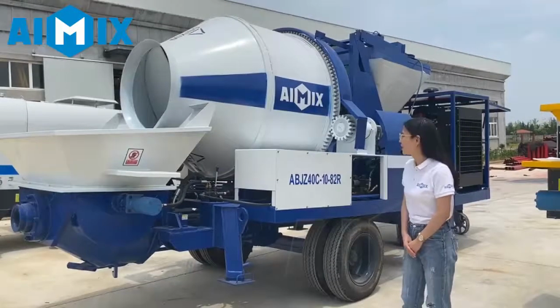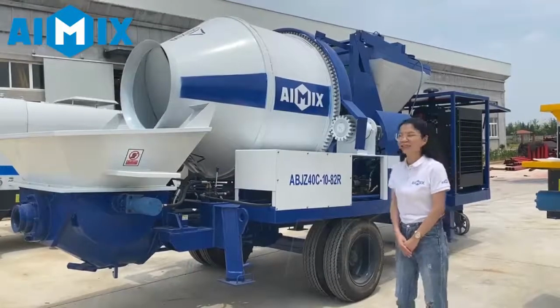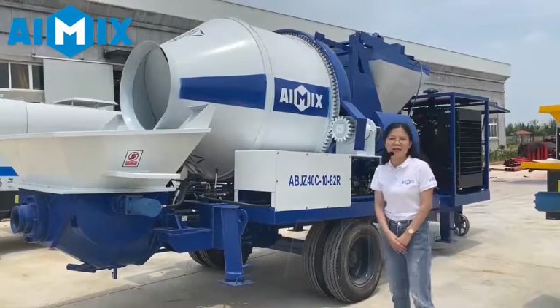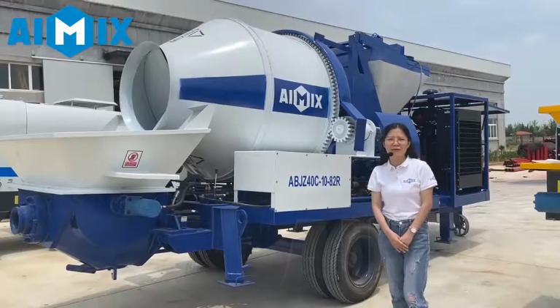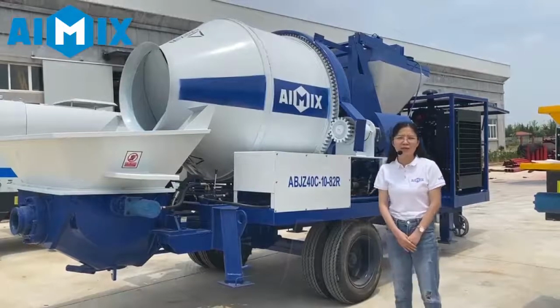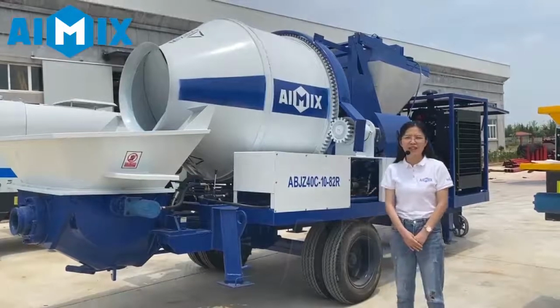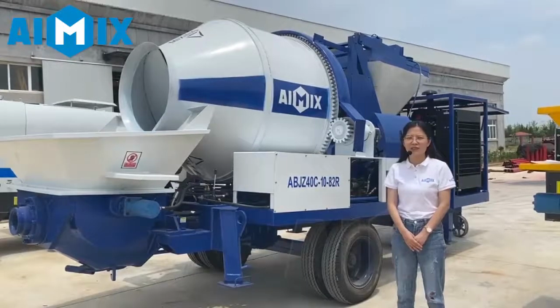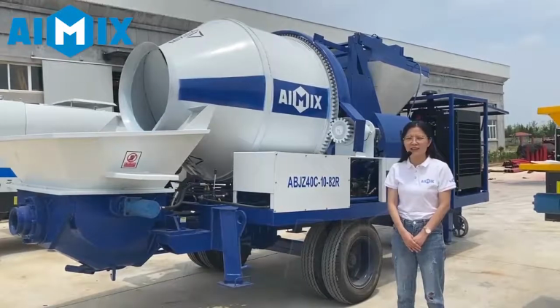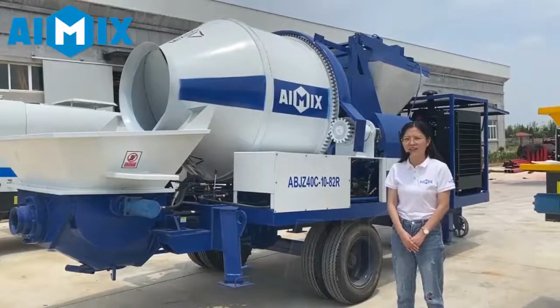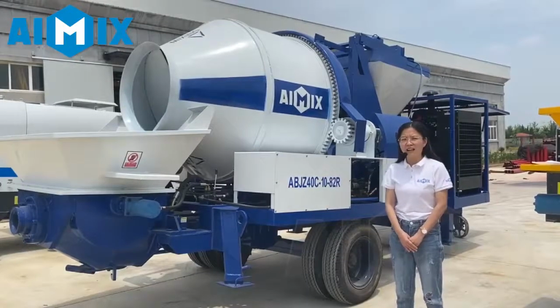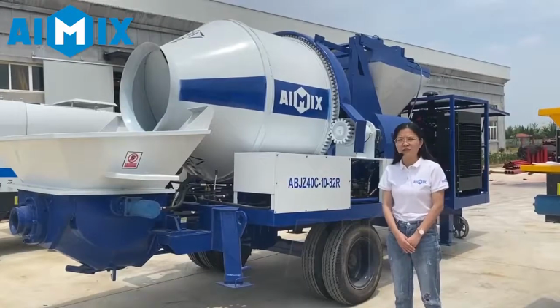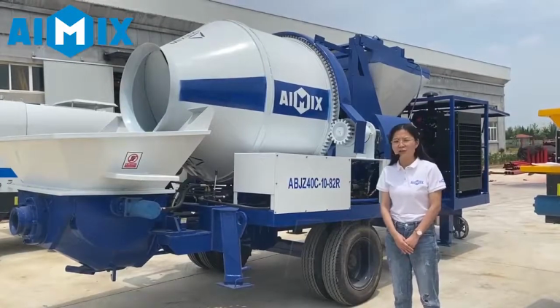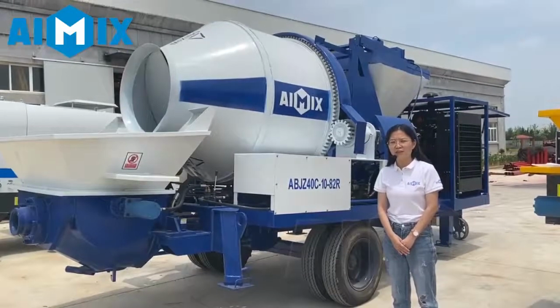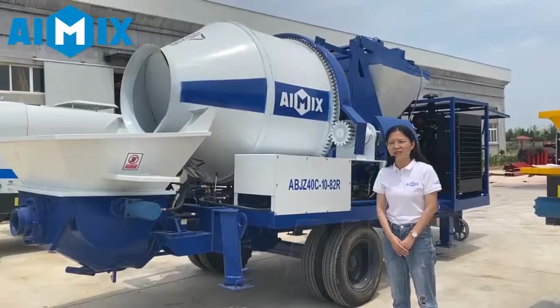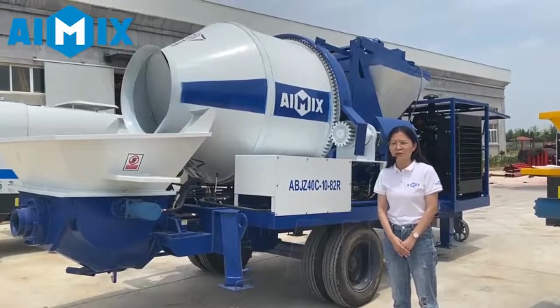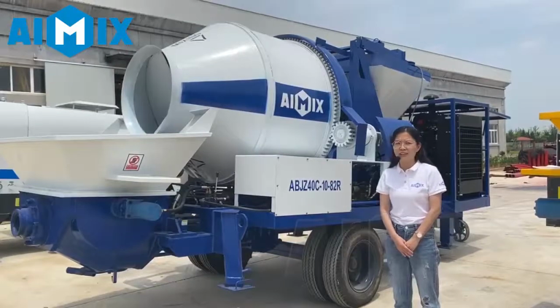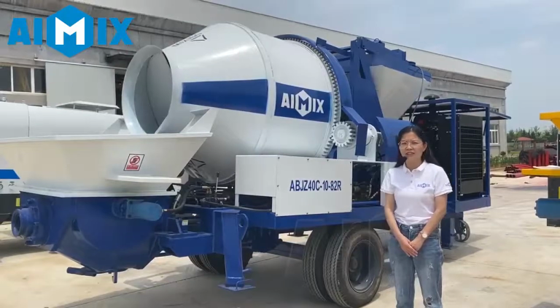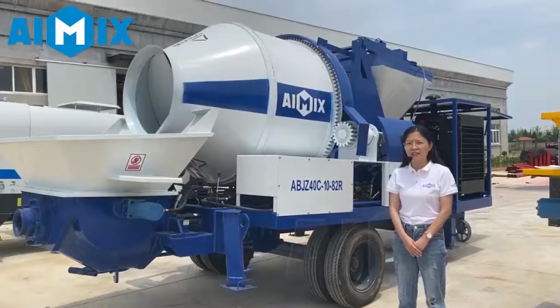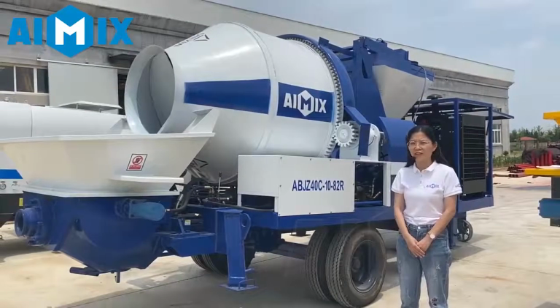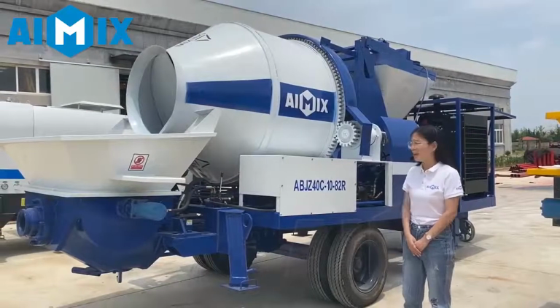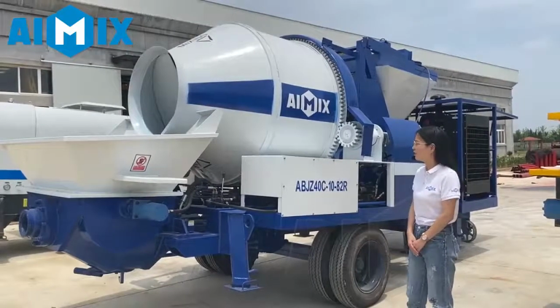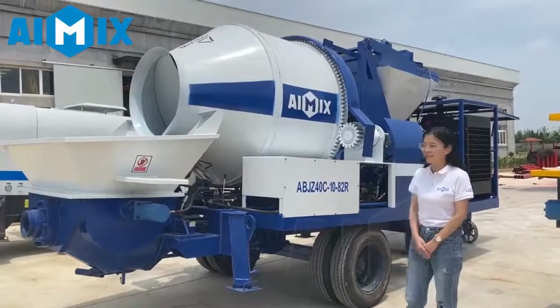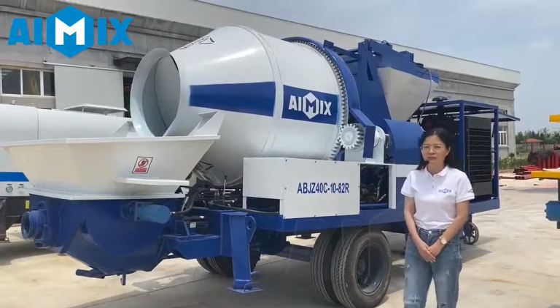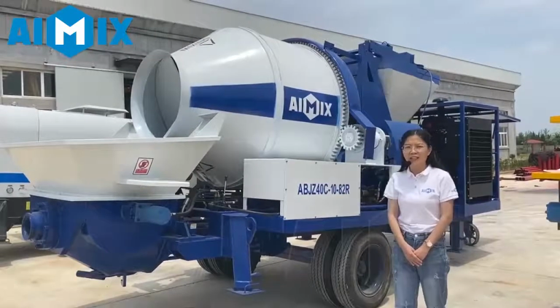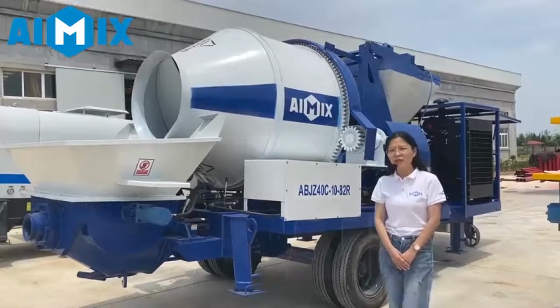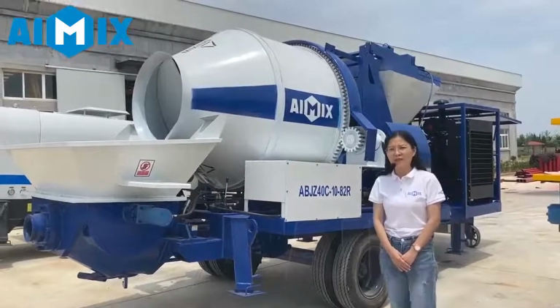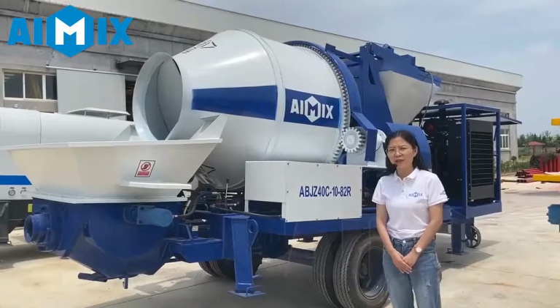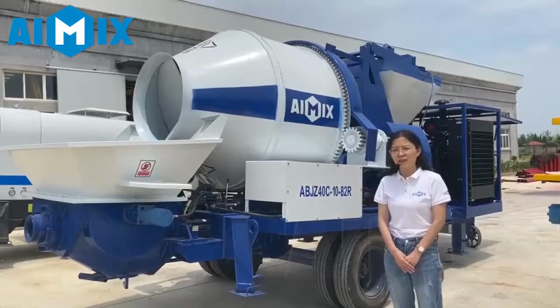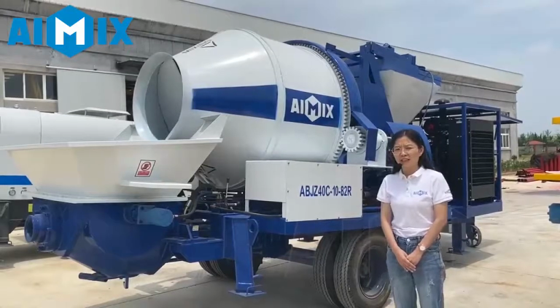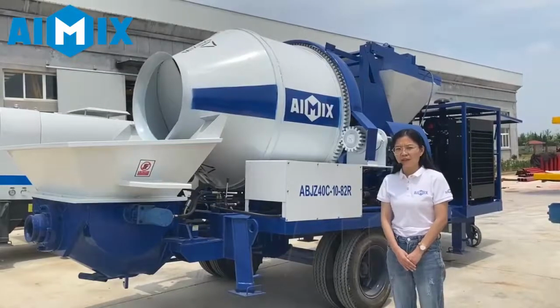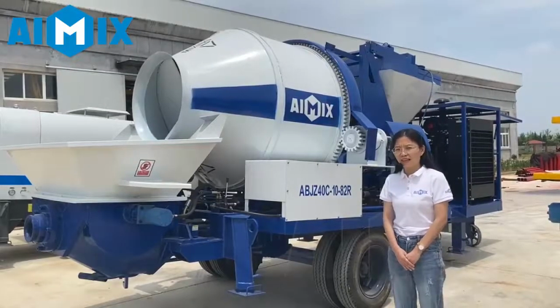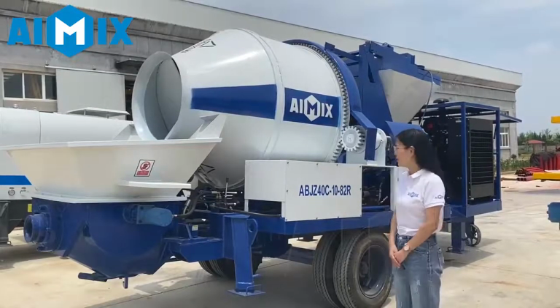This kind of pump is mainly used in houses, commercial buildings, roads, bridges, and tunnels. It has the advantages of easy moving, flexibility, stable labor, and high speed.